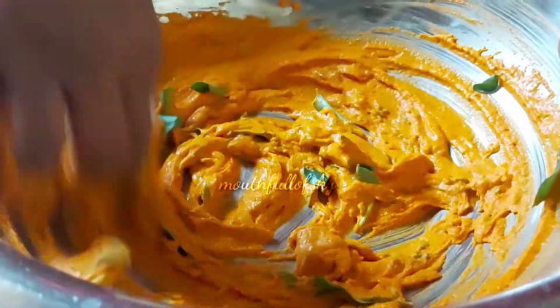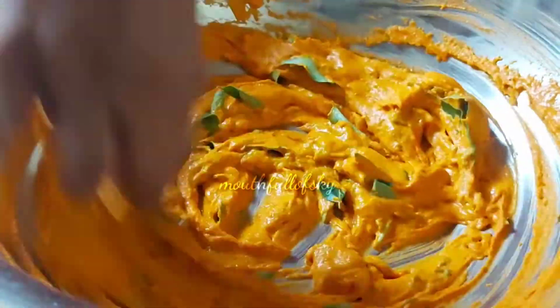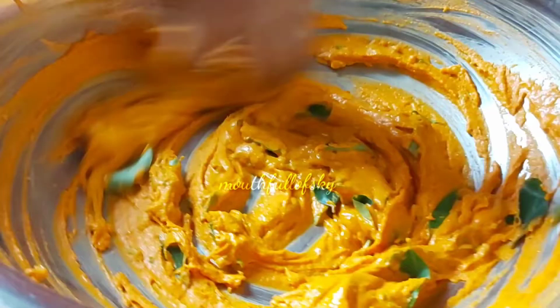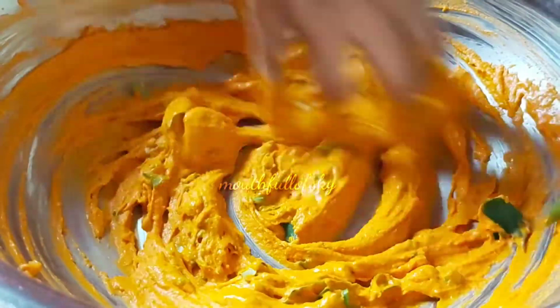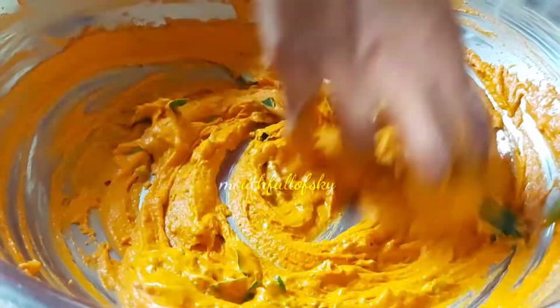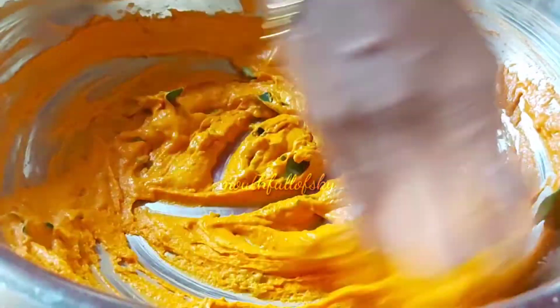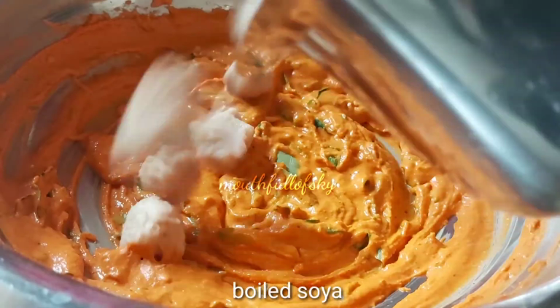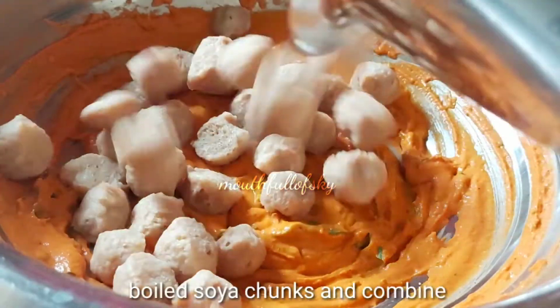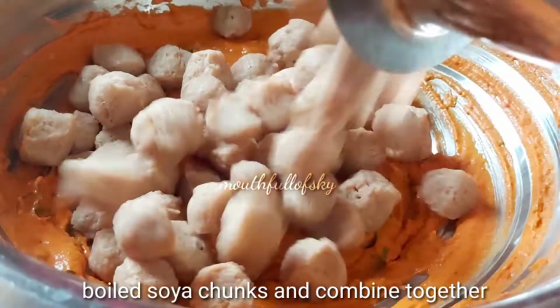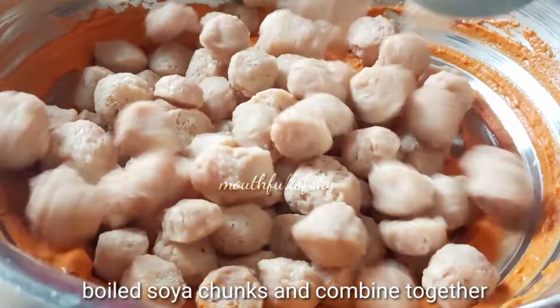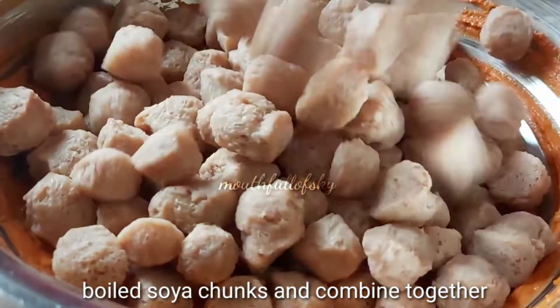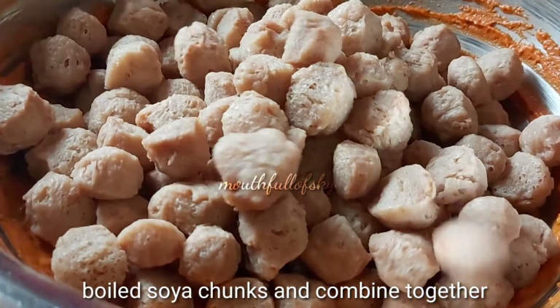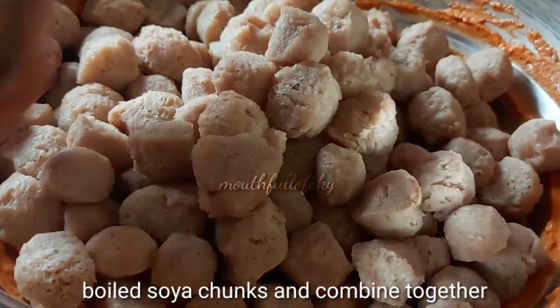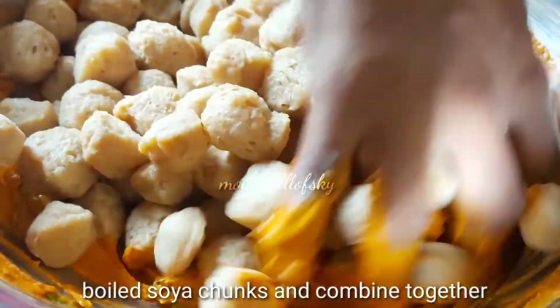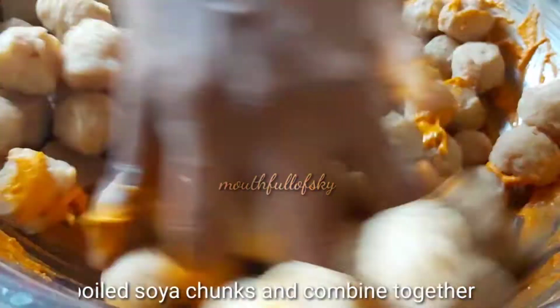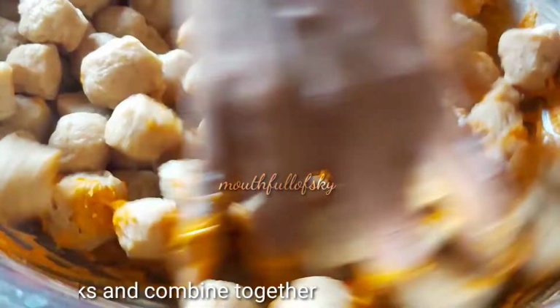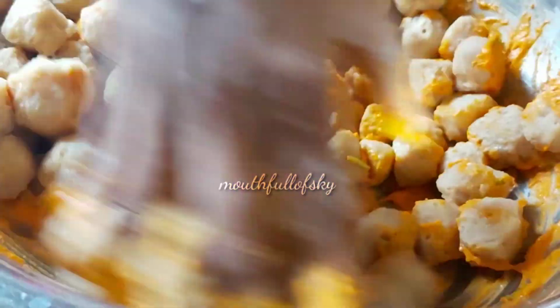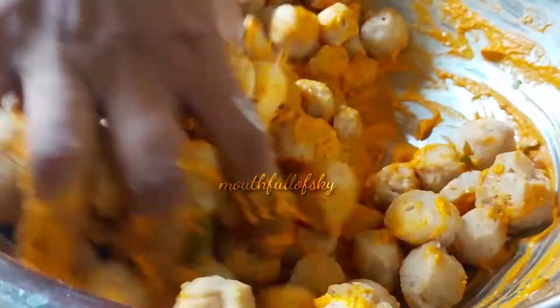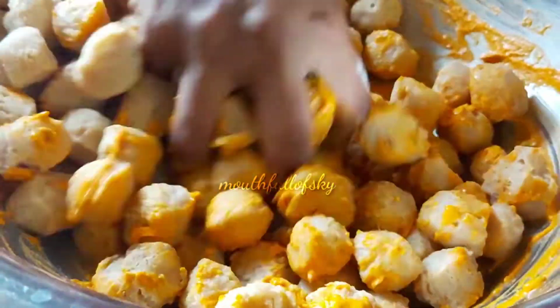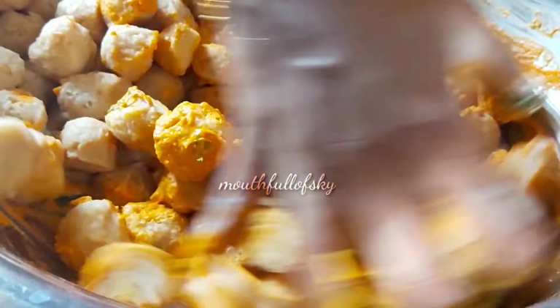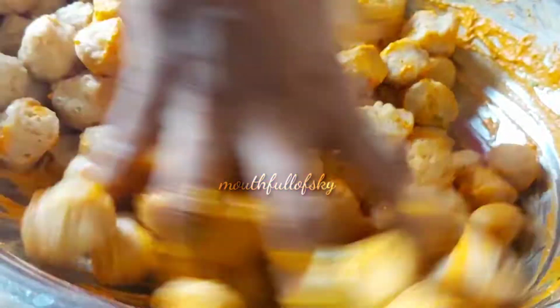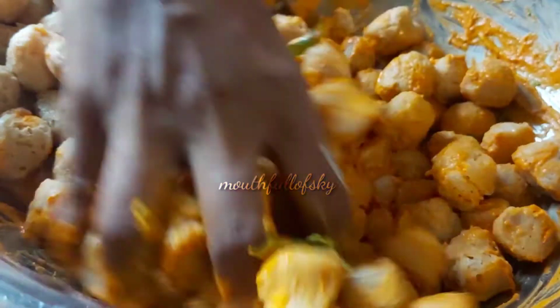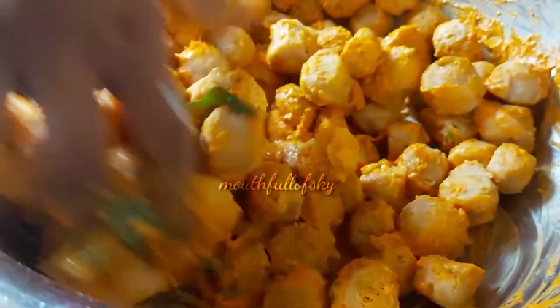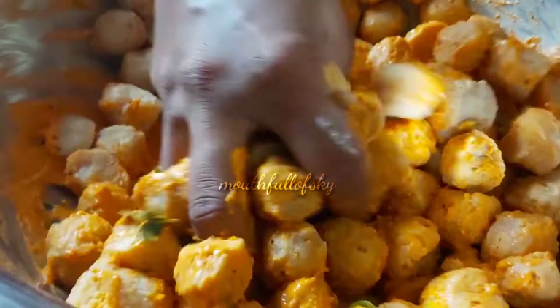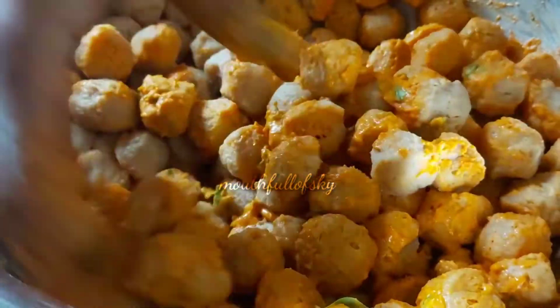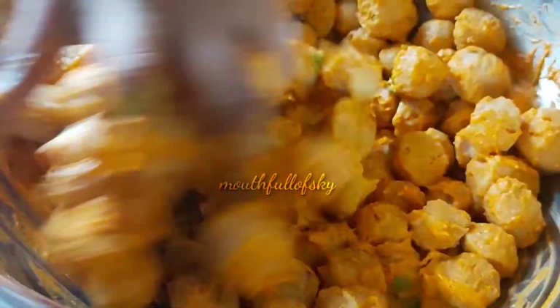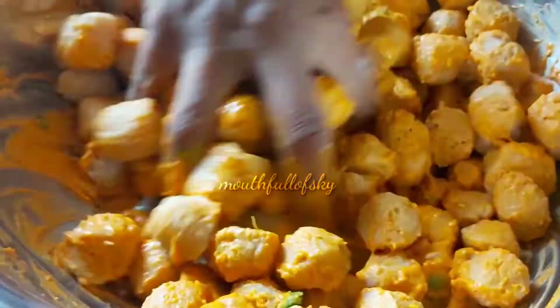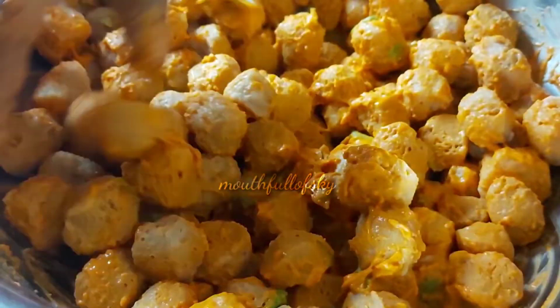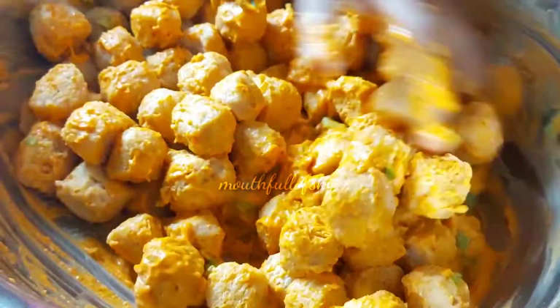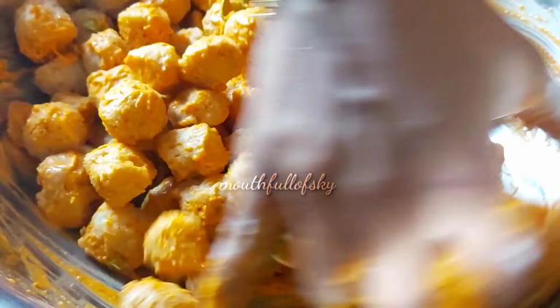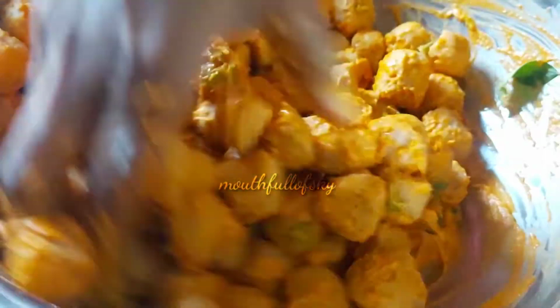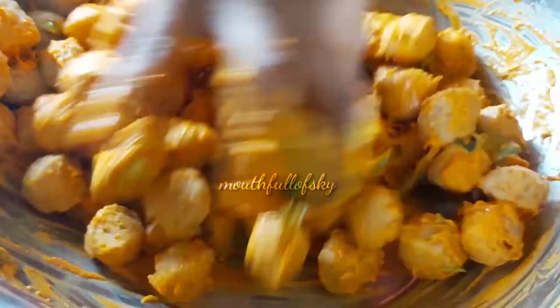For the marinade, add the boiled soya chunks to the batter and mix well. Ensure each piece of soya chunk is coated well.